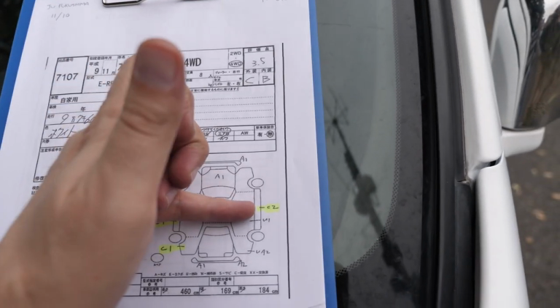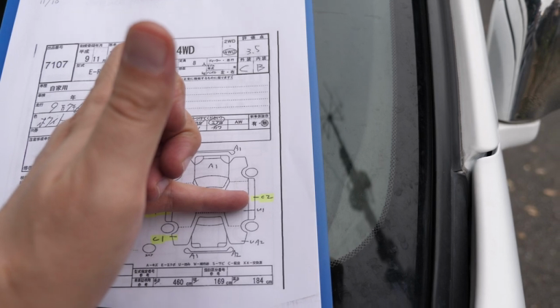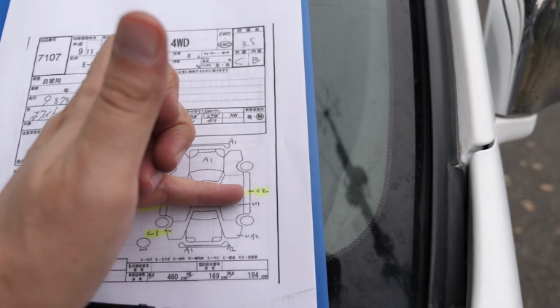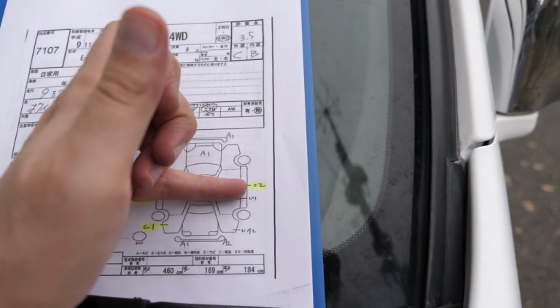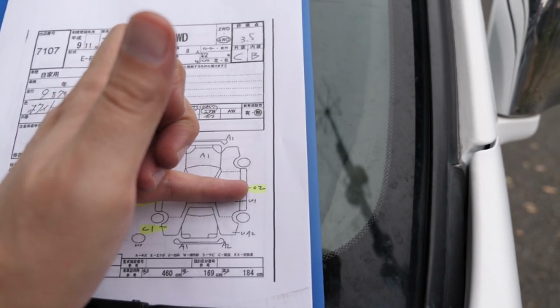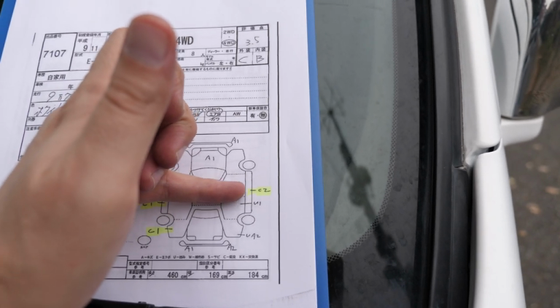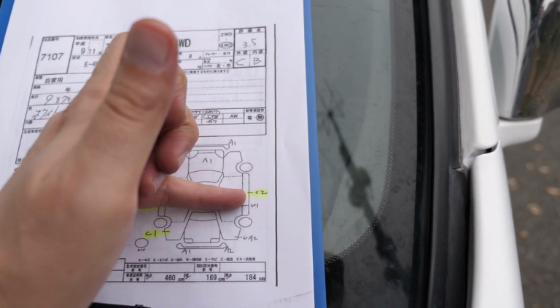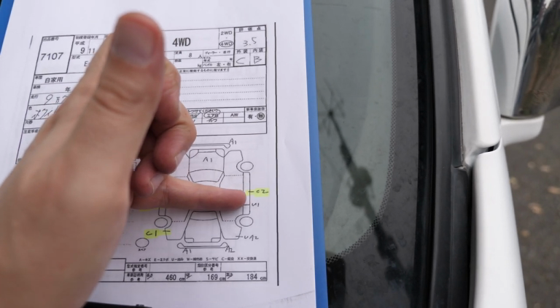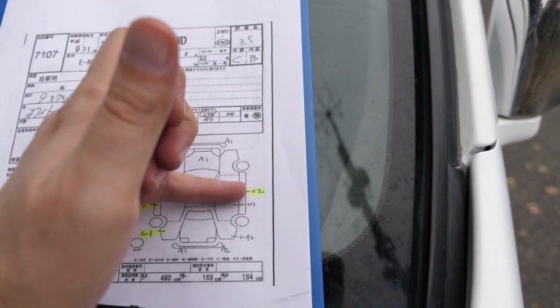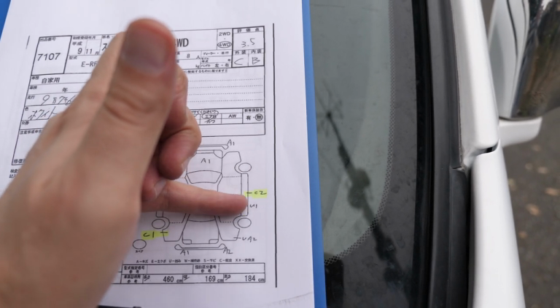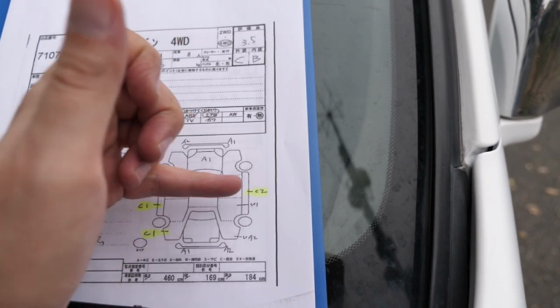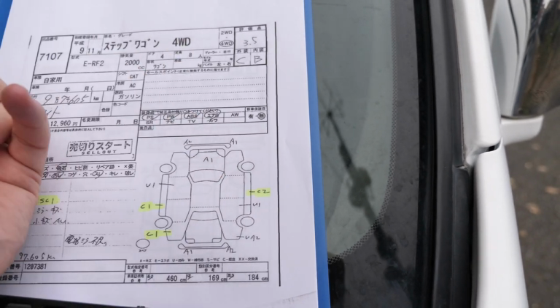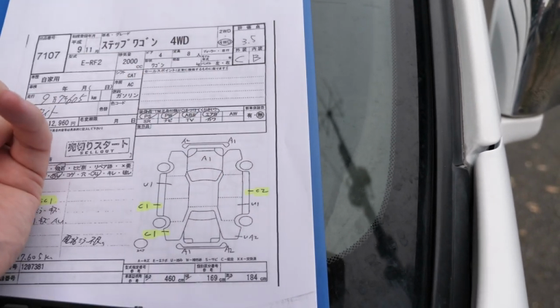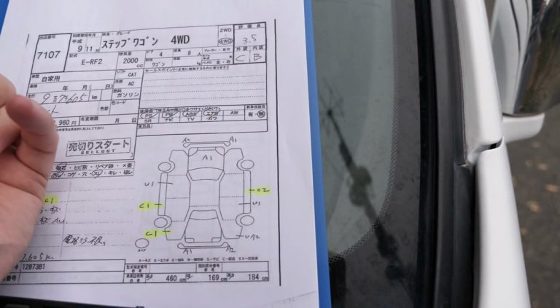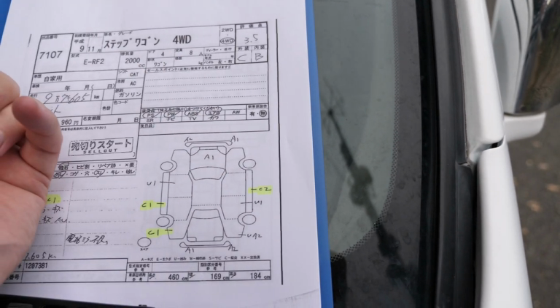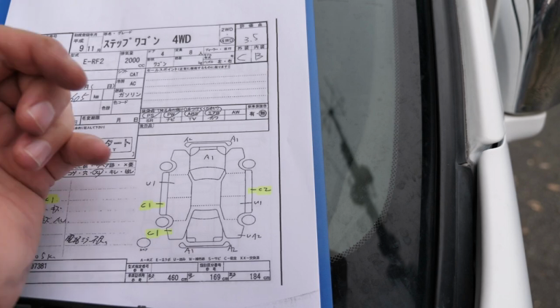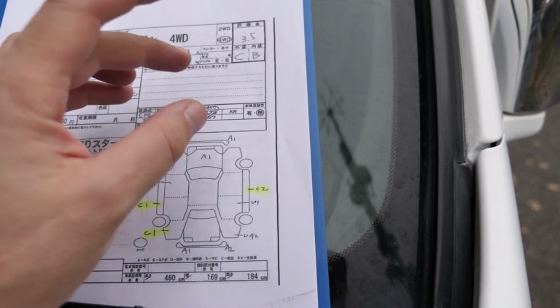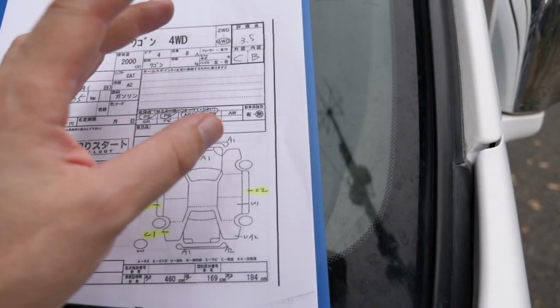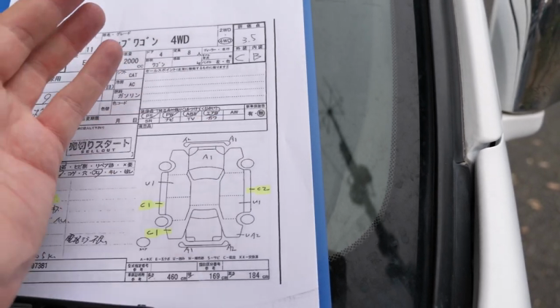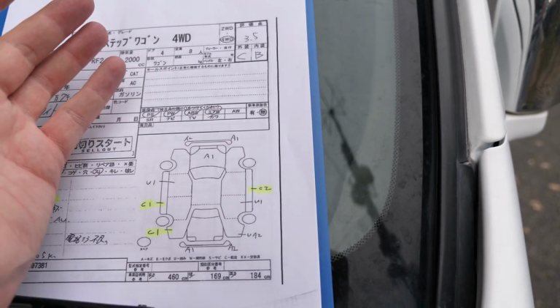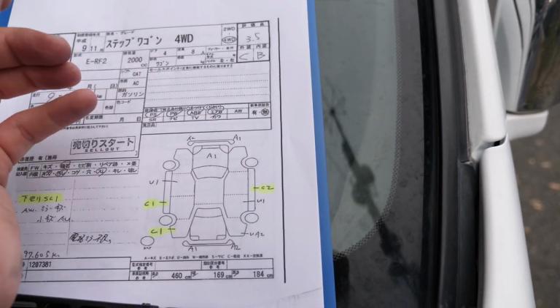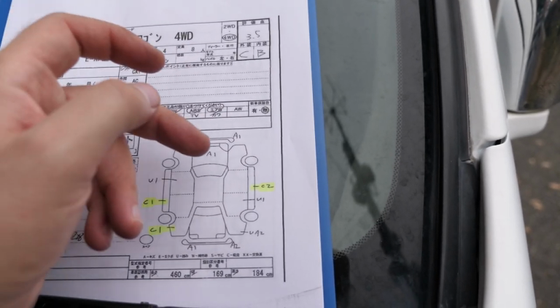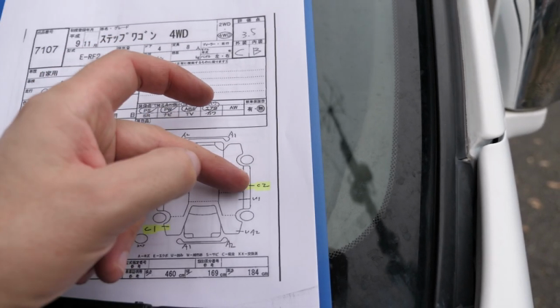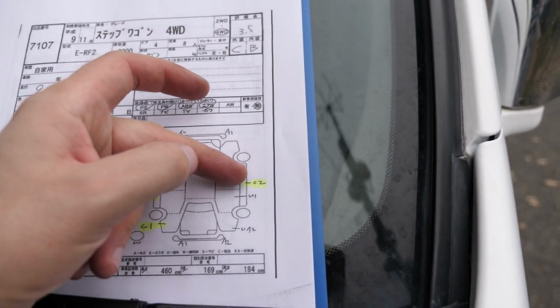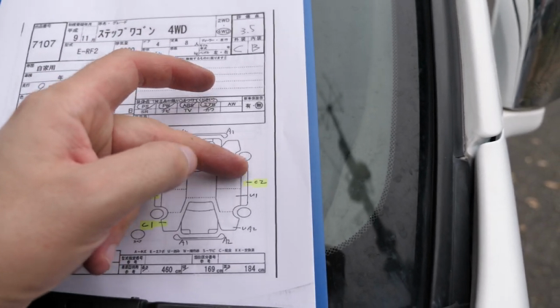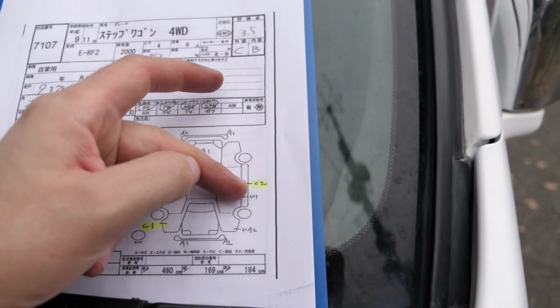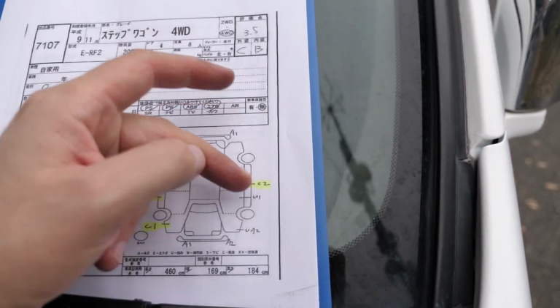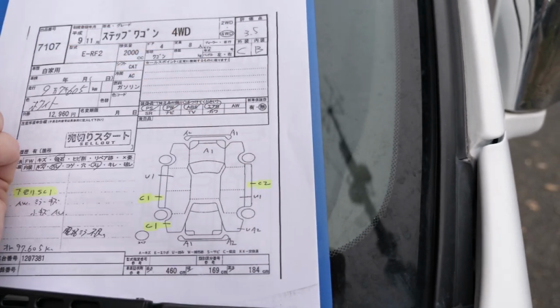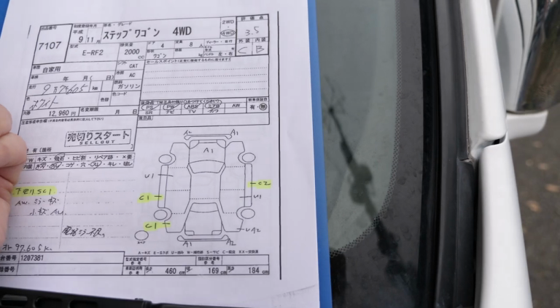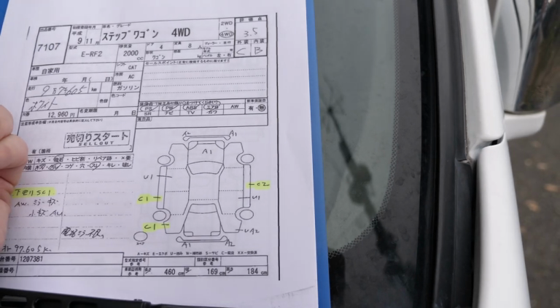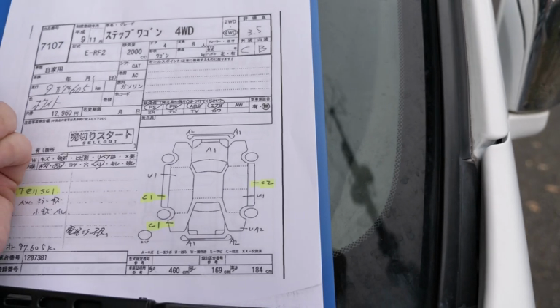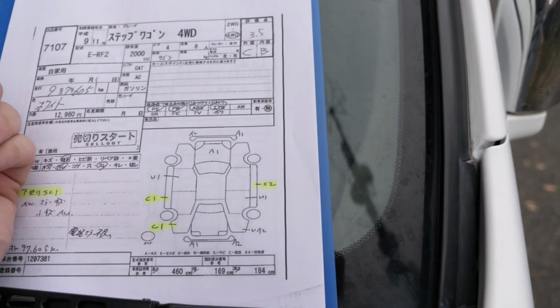C2 on this side — that's medium corrosion, and it is on the sill. You can't see it from outside the vehicle; you have to get underneath to see it. But it does look like it needs a repair. It's right on the pinch weld.